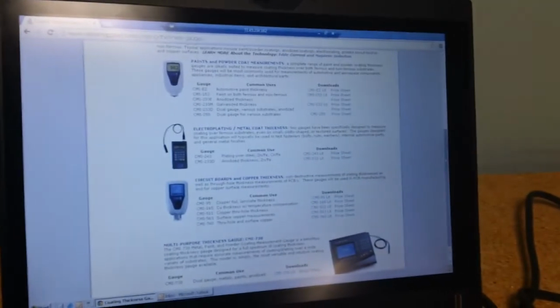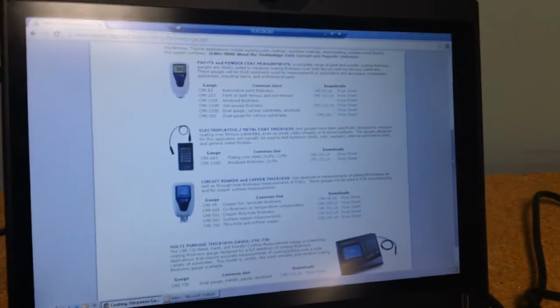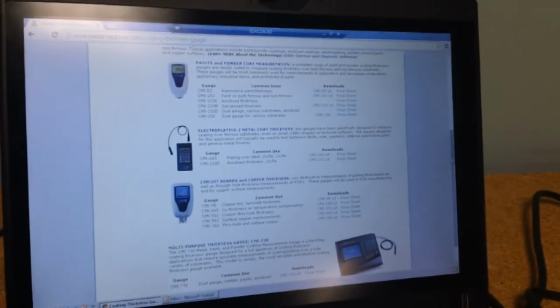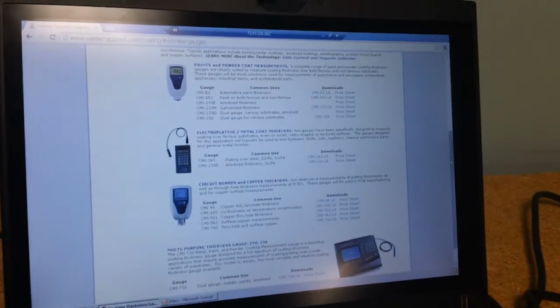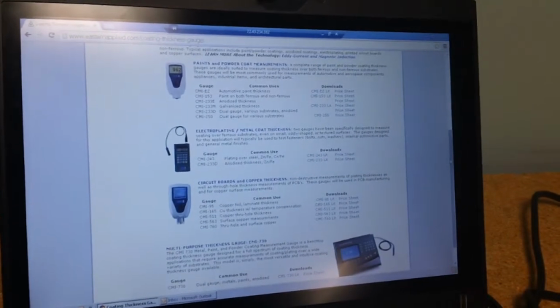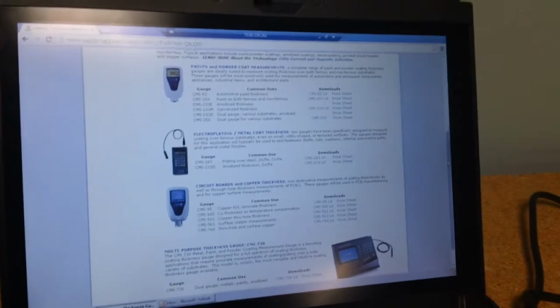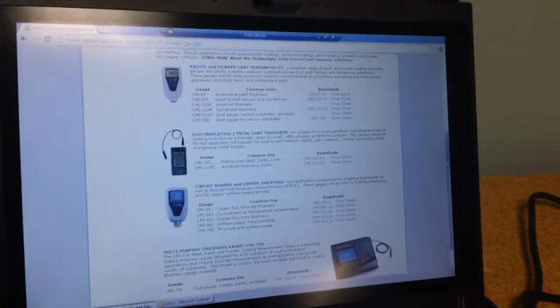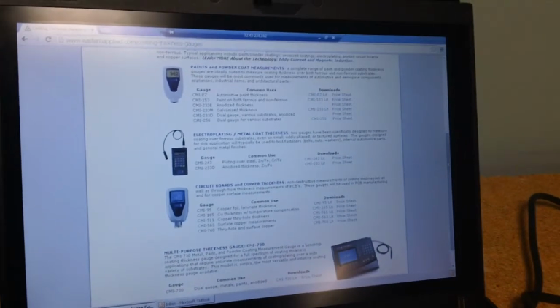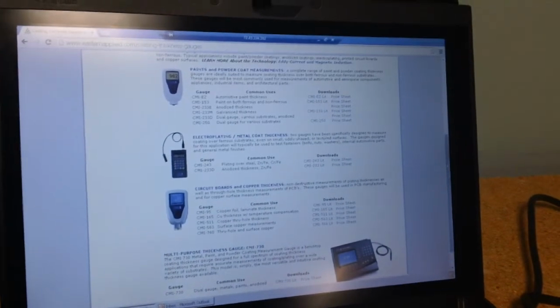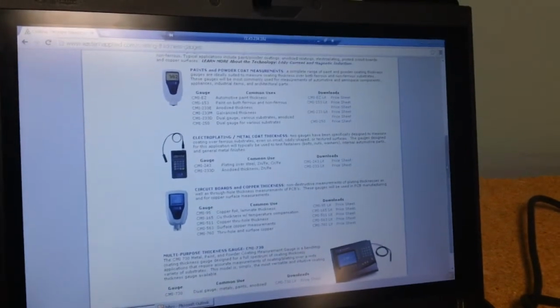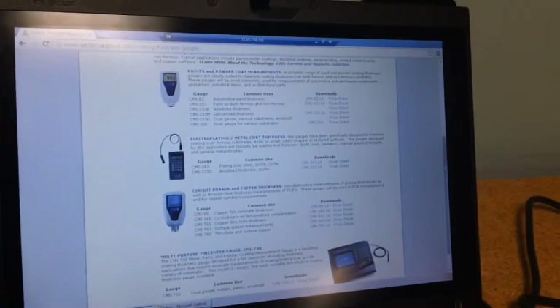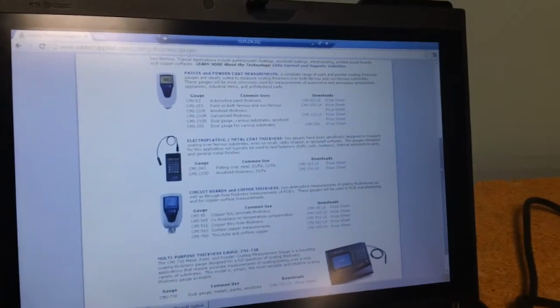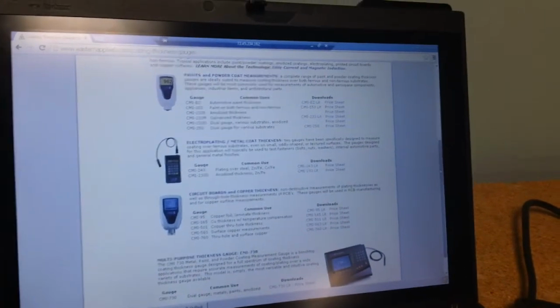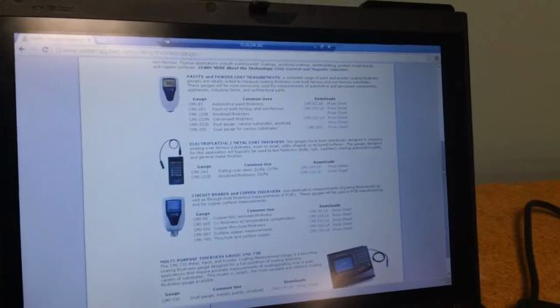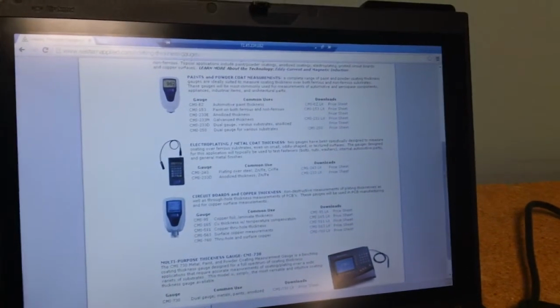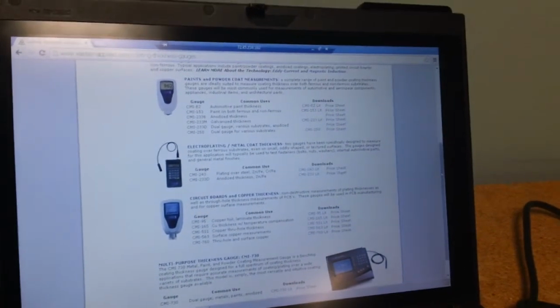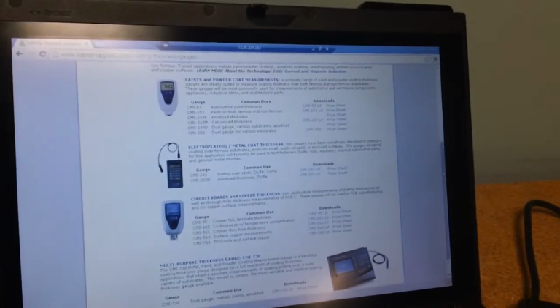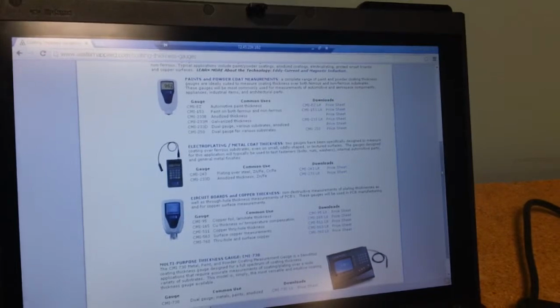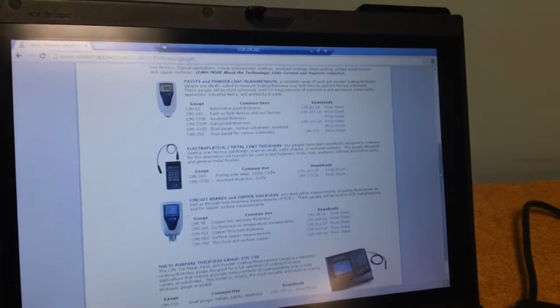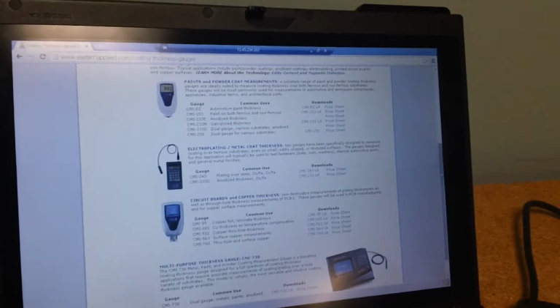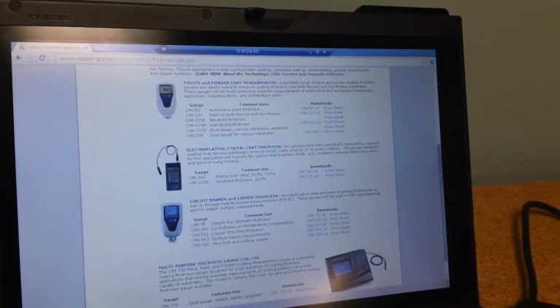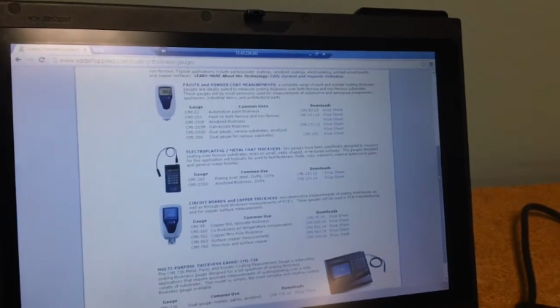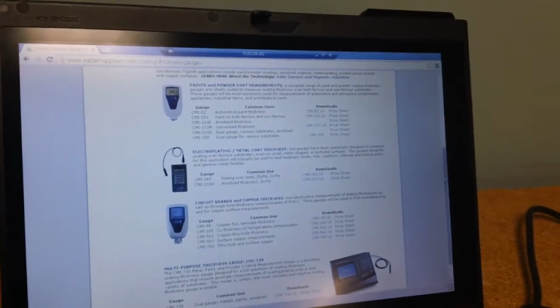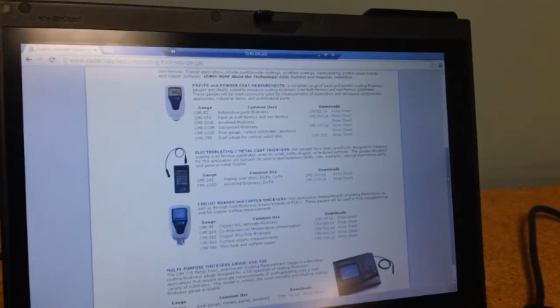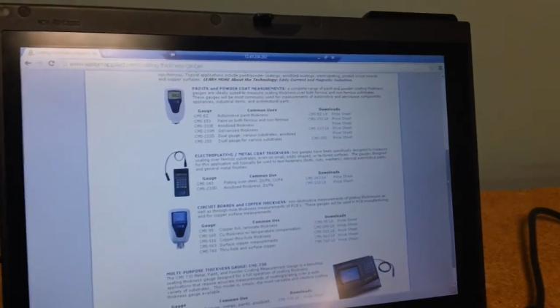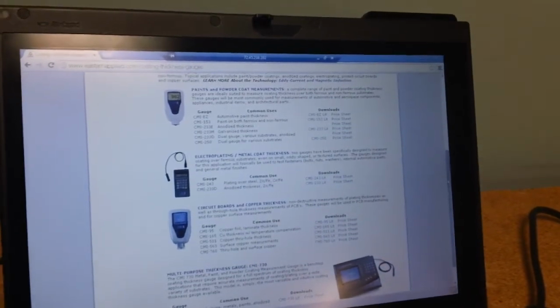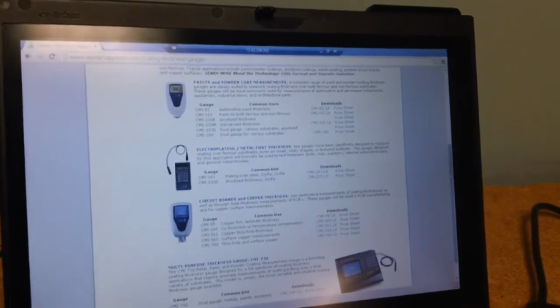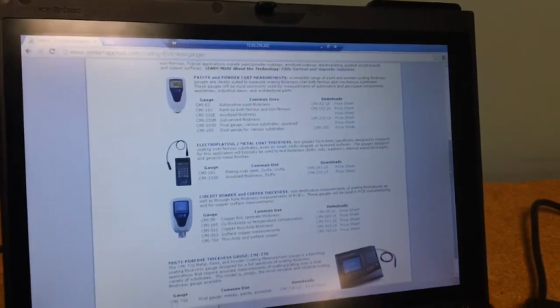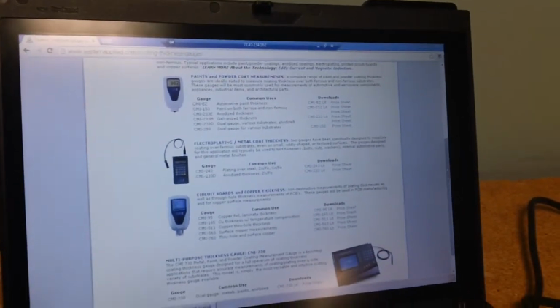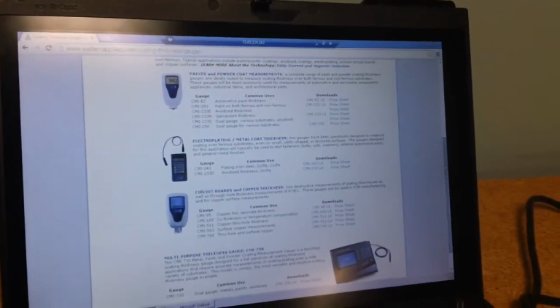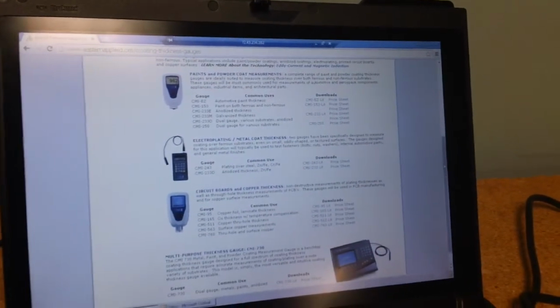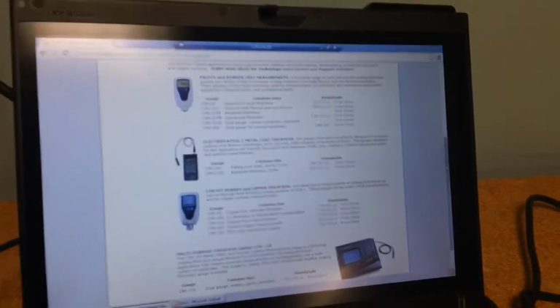Contact gauges for paint and powder coat thickness, electroplating metal coat thickness, circuit boards and copper thickness, and much more.